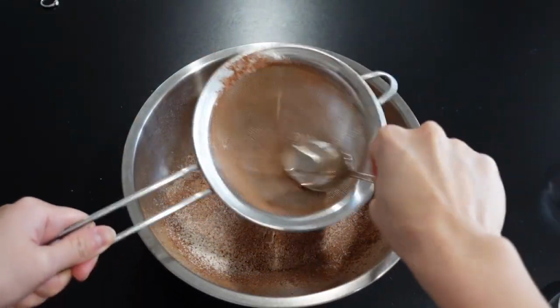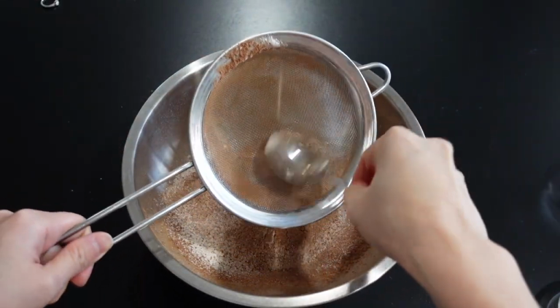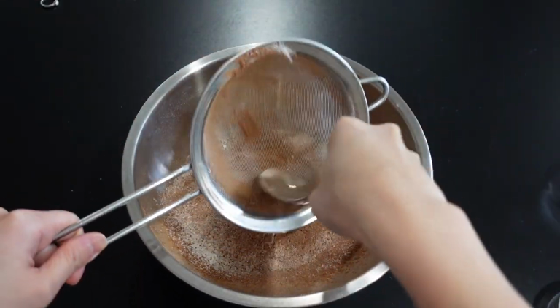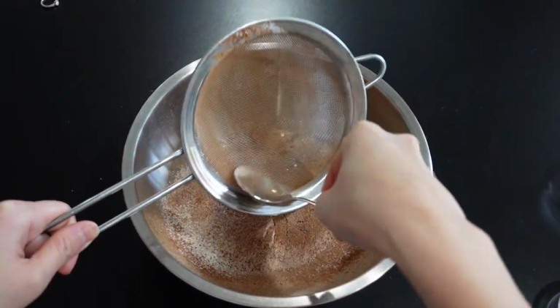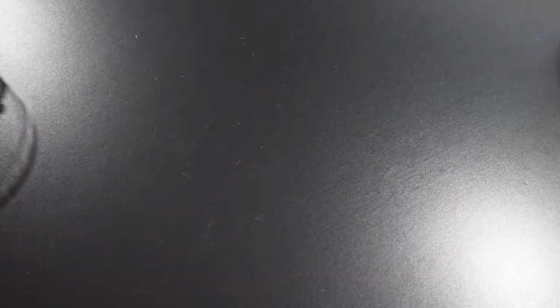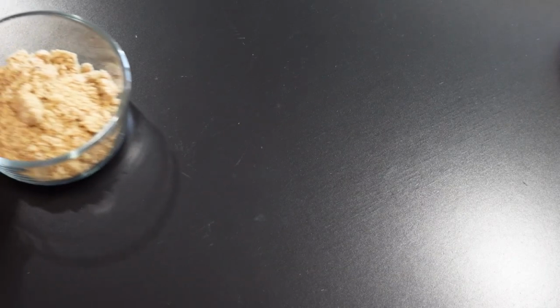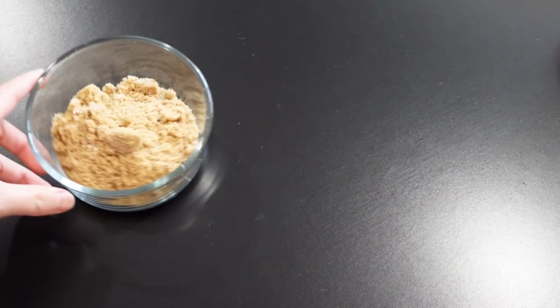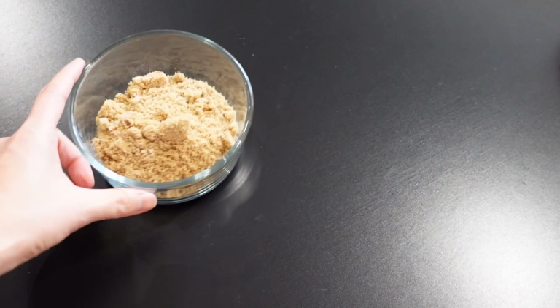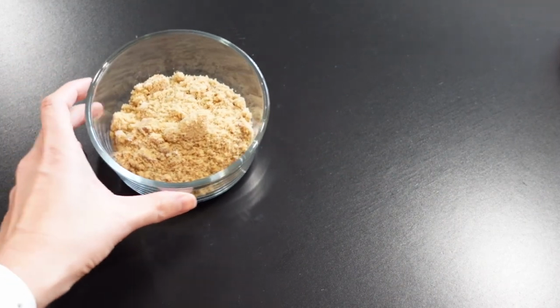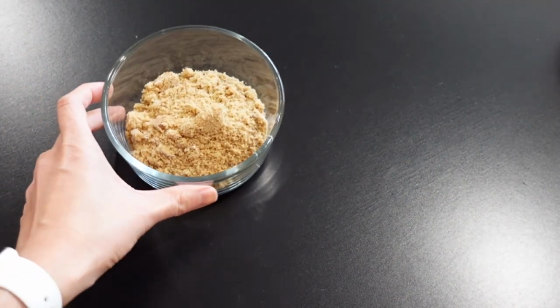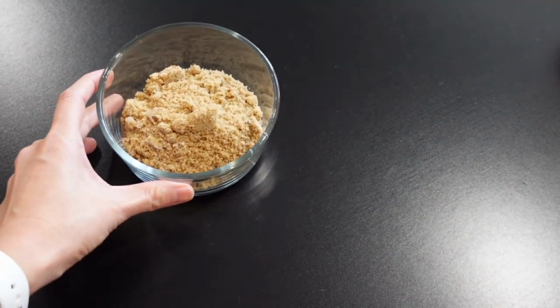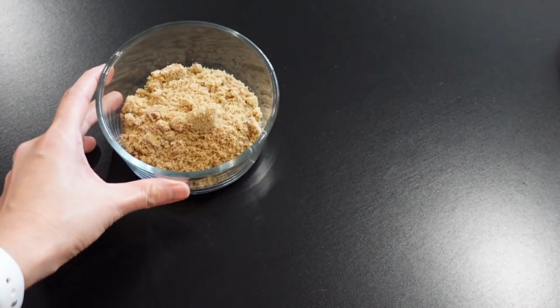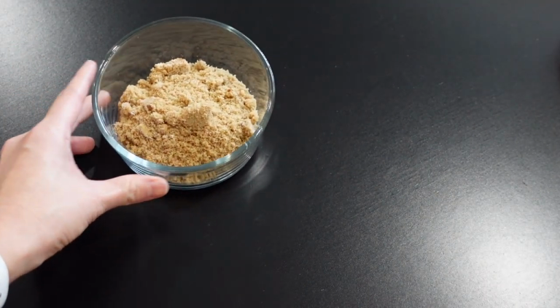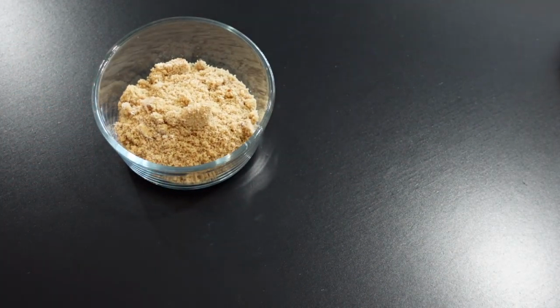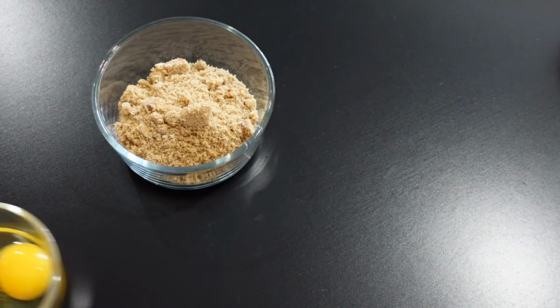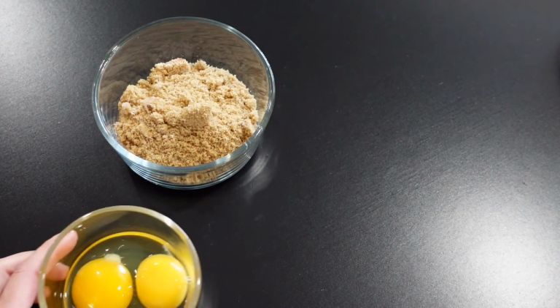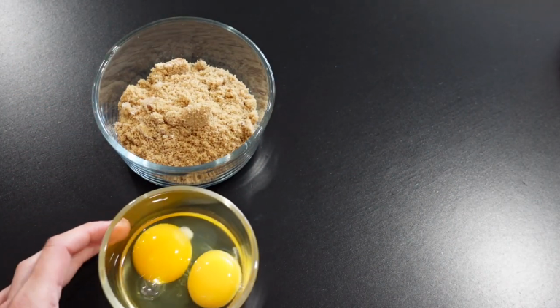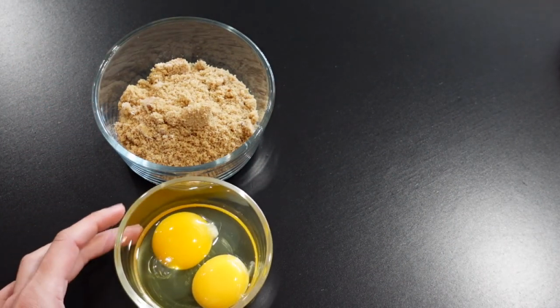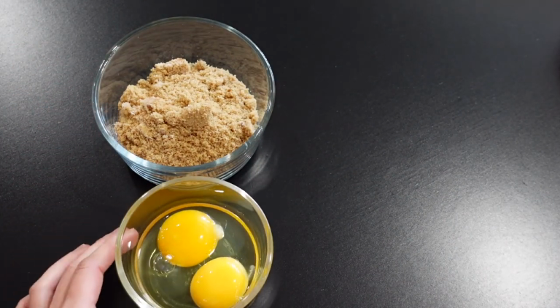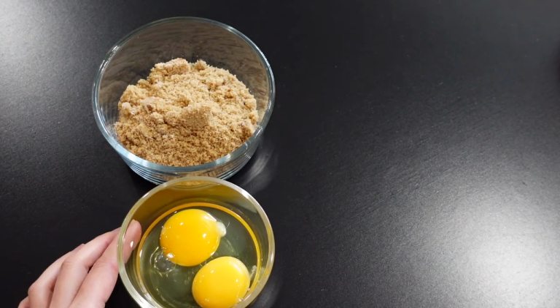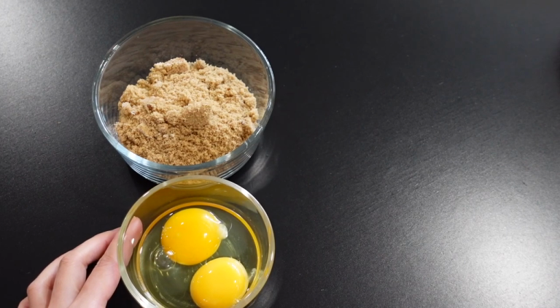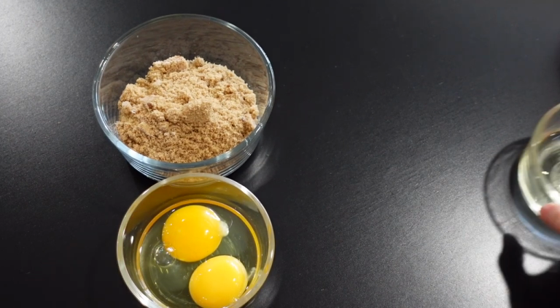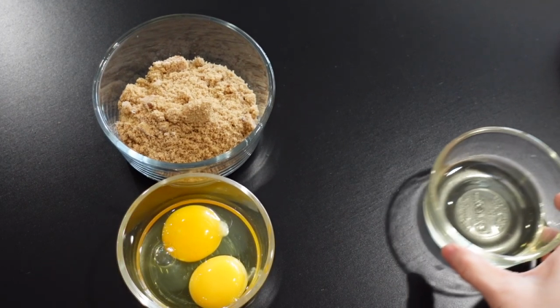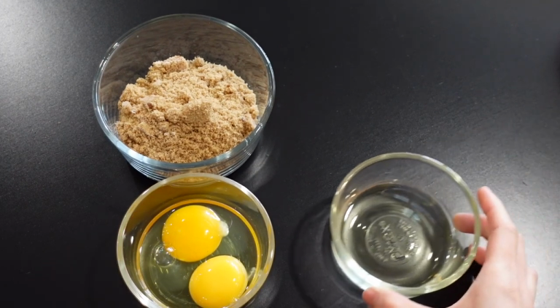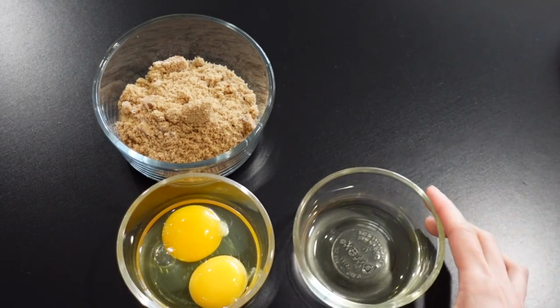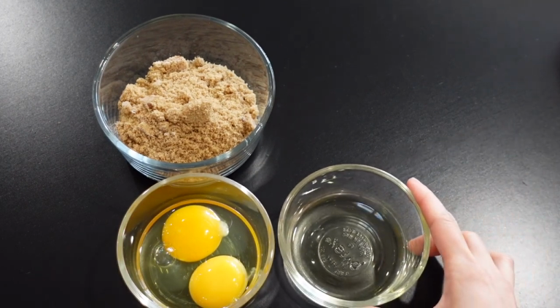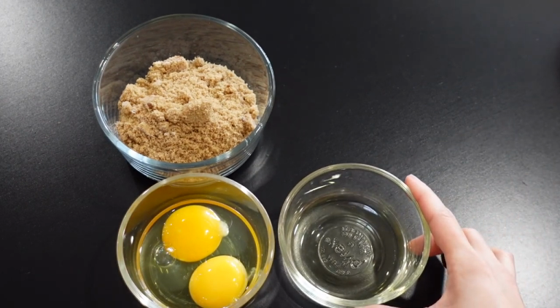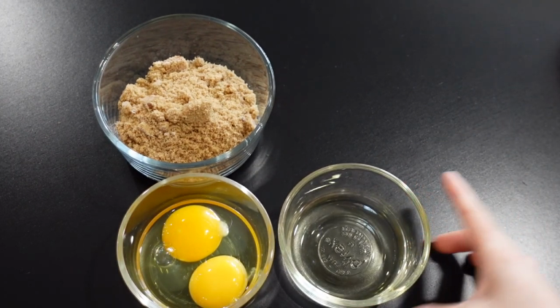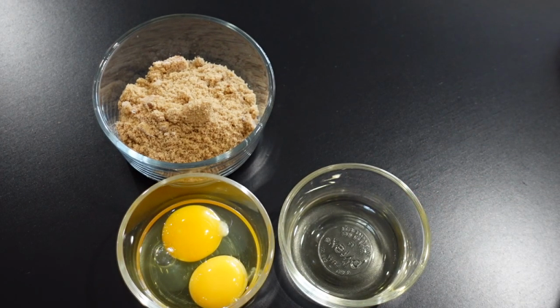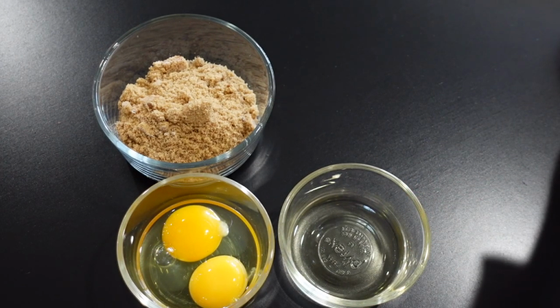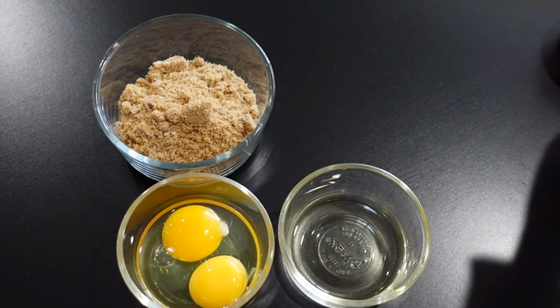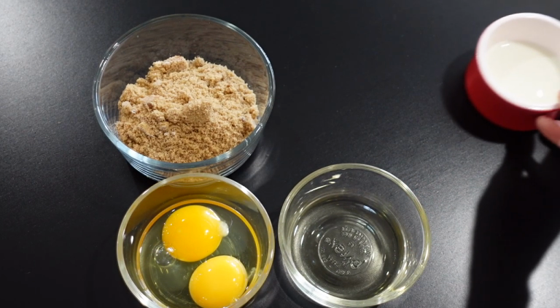Next we're gonna need 100 grams of brown sugar, two large eggs, 110 grams of oil, and 20 grams of milk.